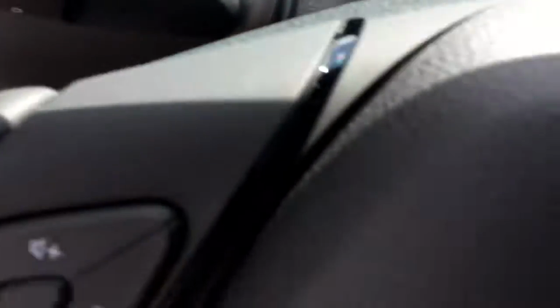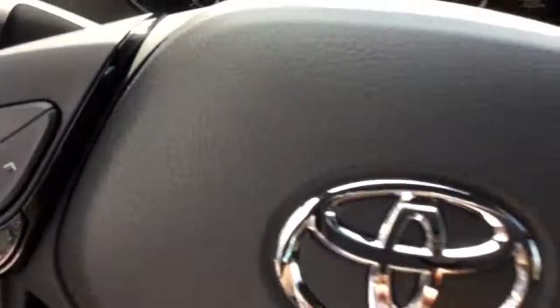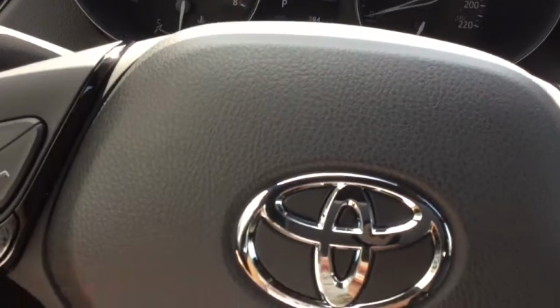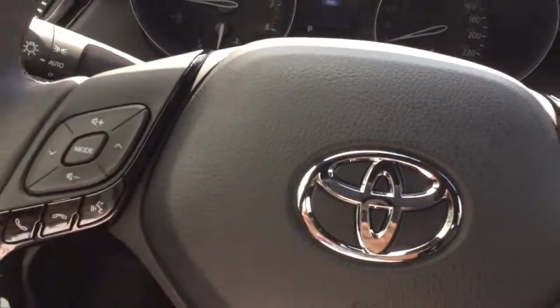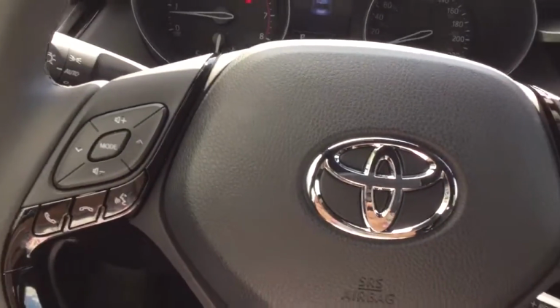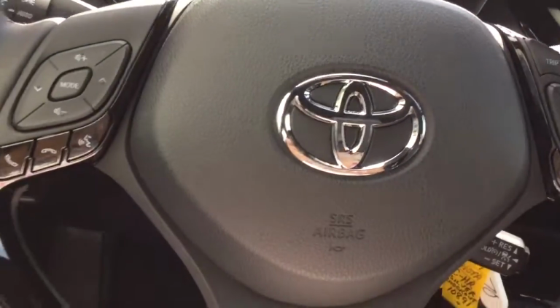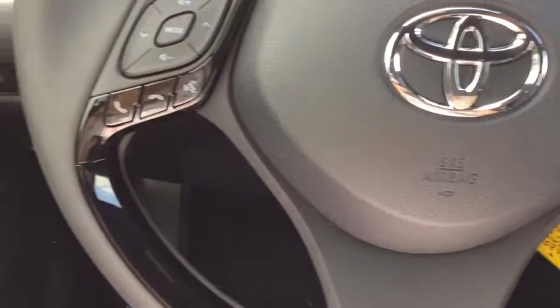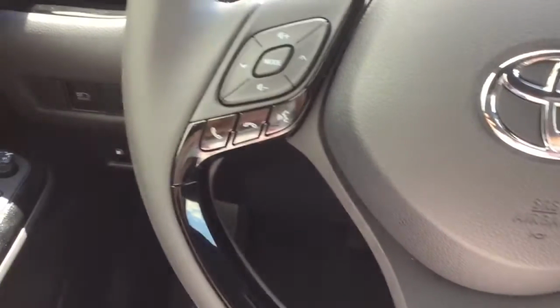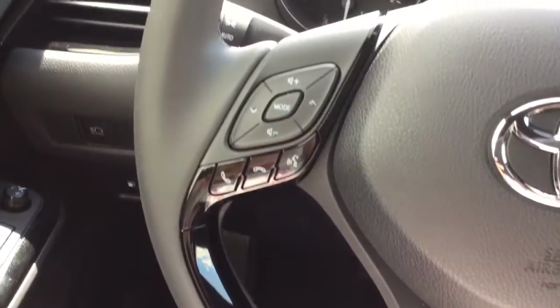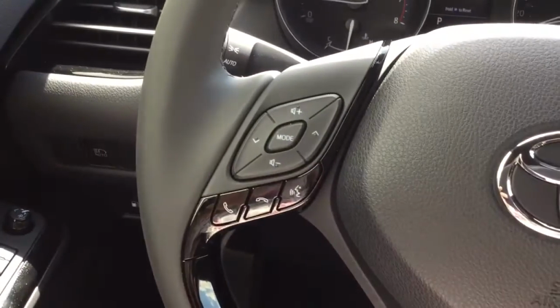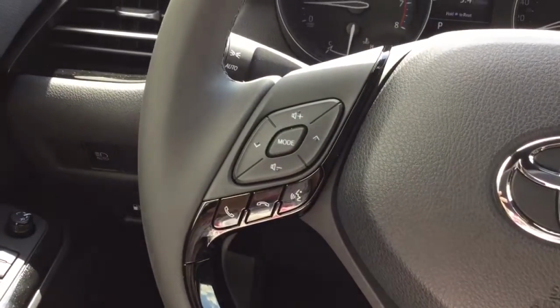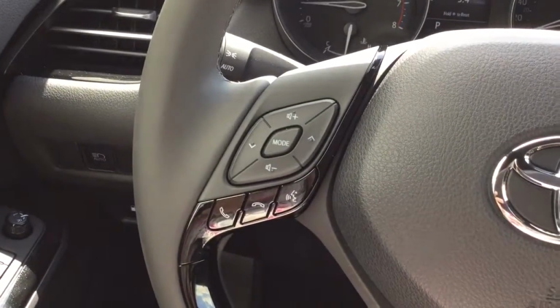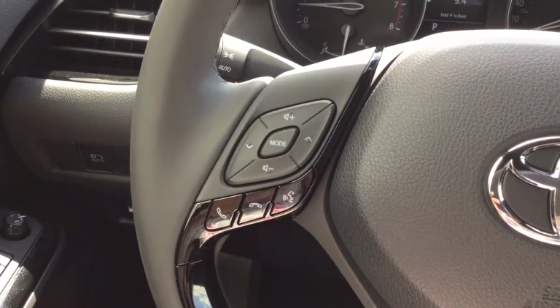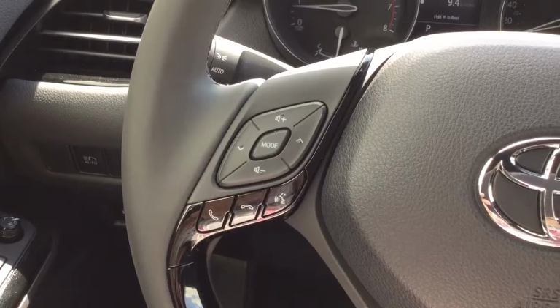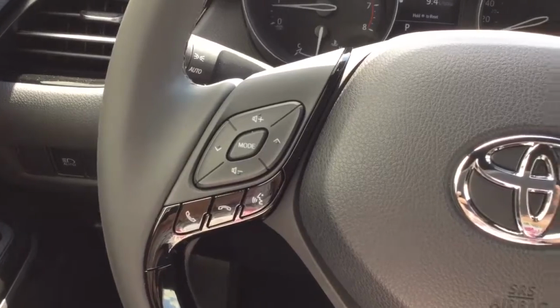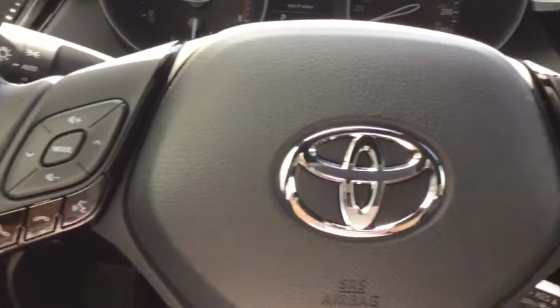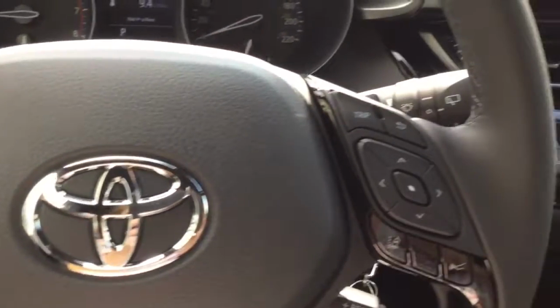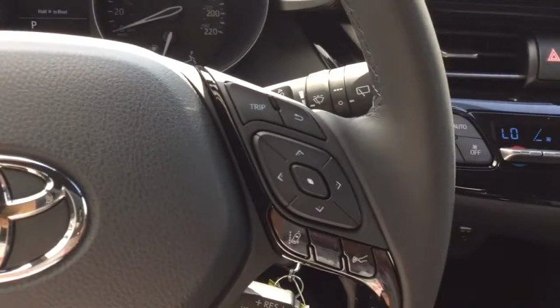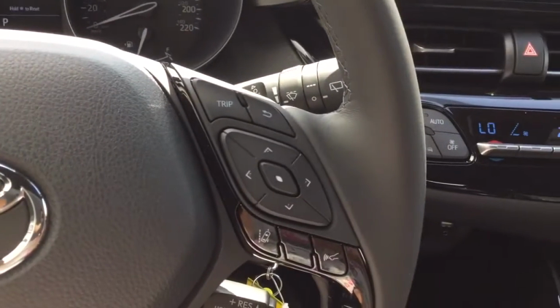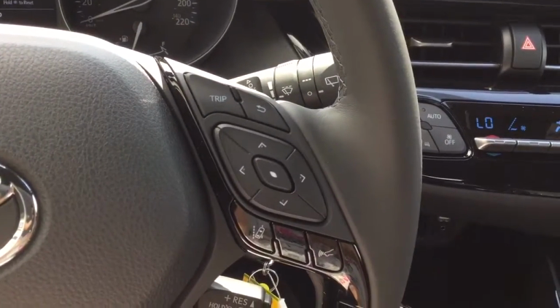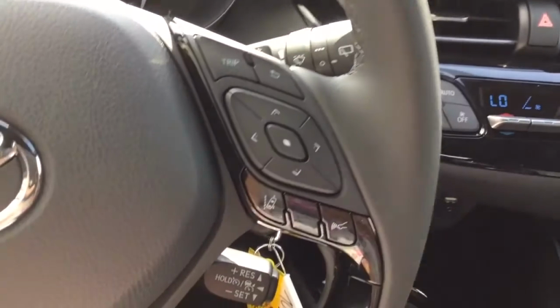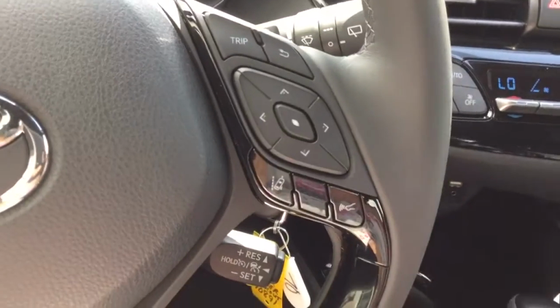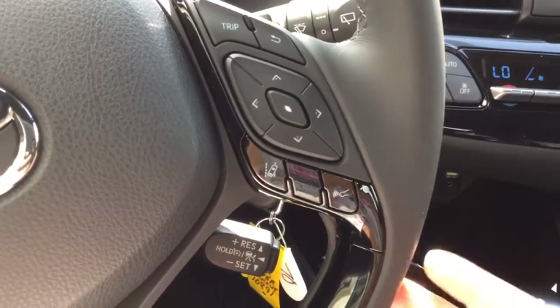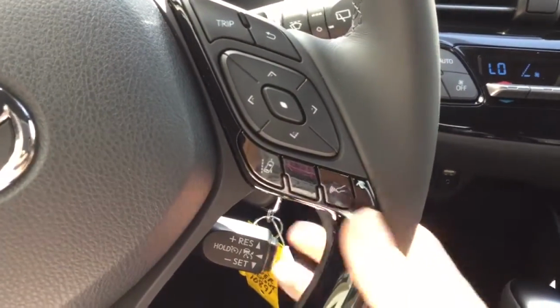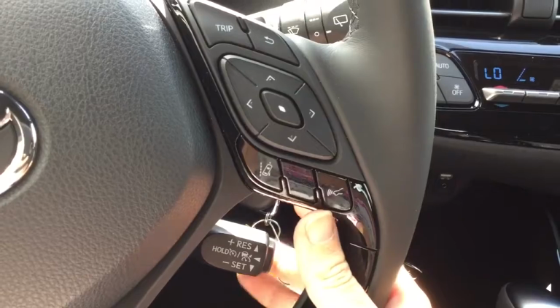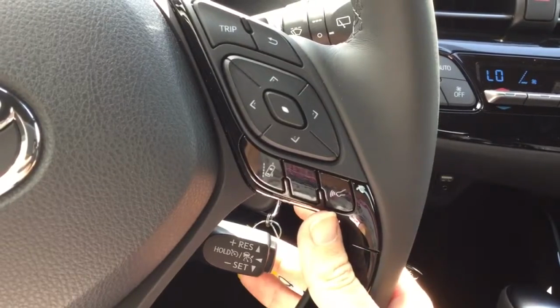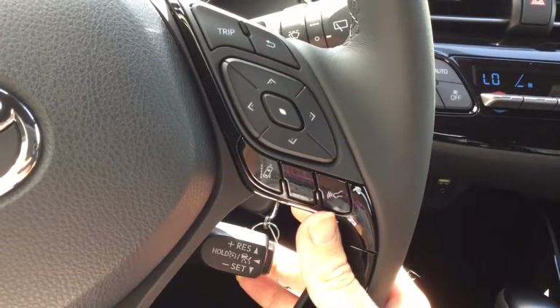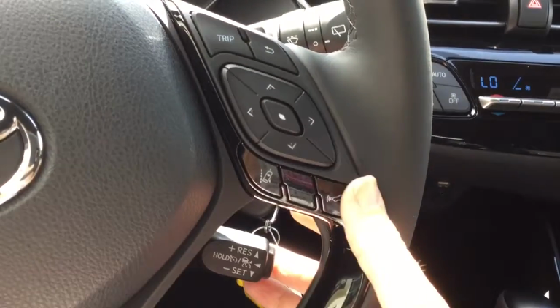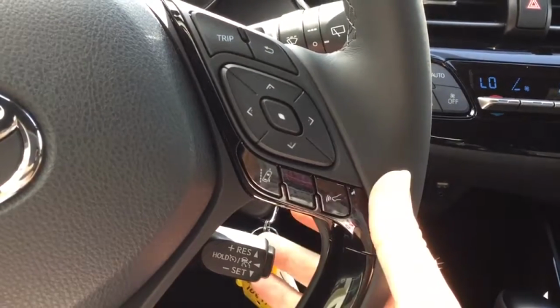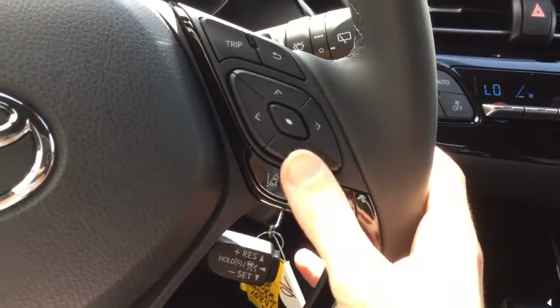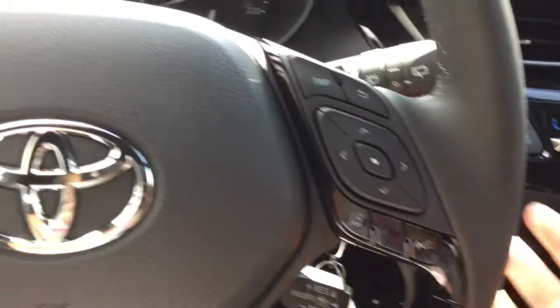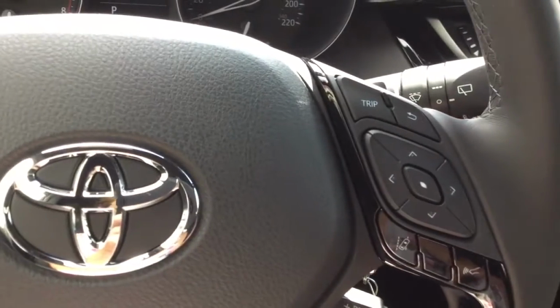The steering wheel is leather wrapped and it's tilt and telescopic adjustable. You have steering wheel audio and Bluetooth controls. Also part of Toyota Safety Sense: Dynamic Radar Cruise Control, Pre-Collision System, and Lane Departure Alert.